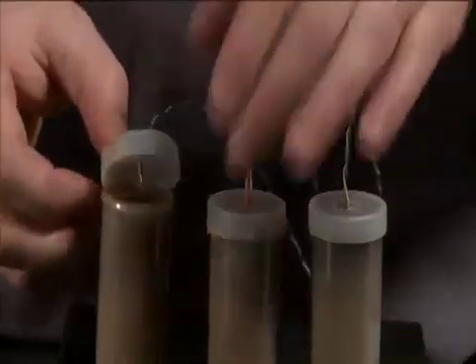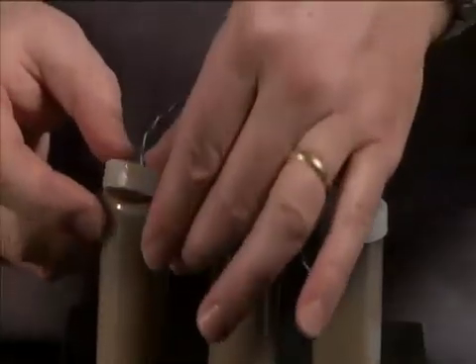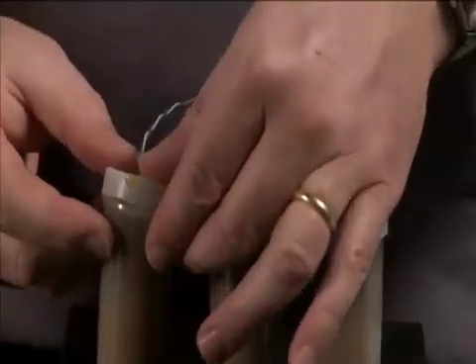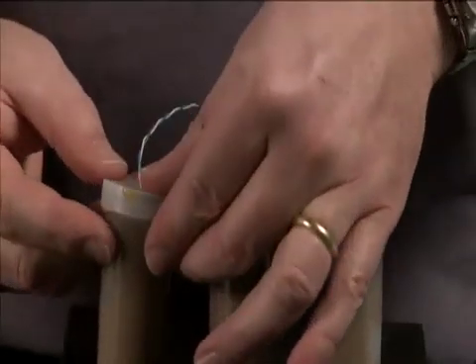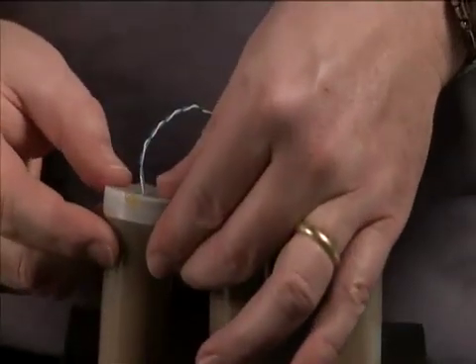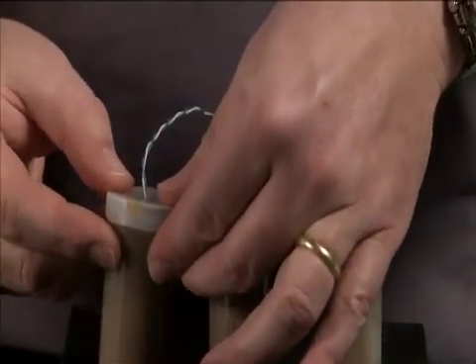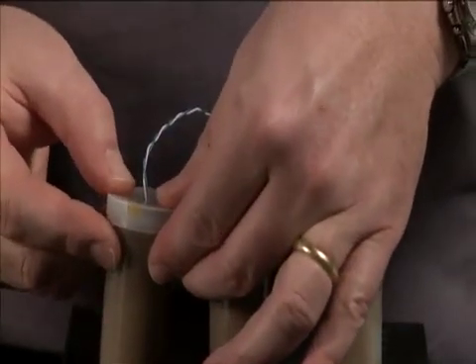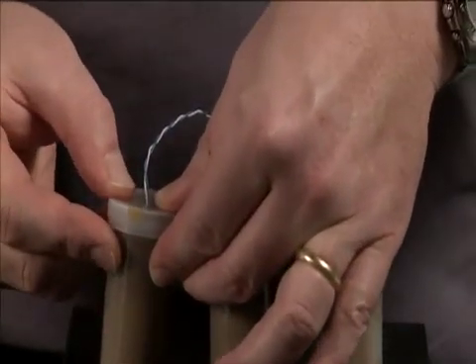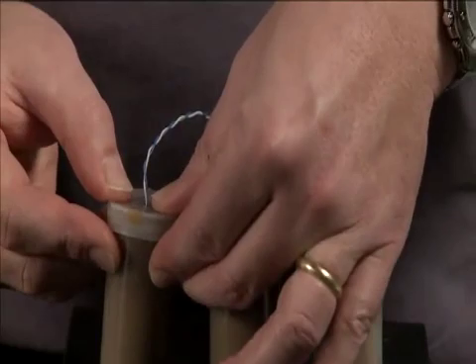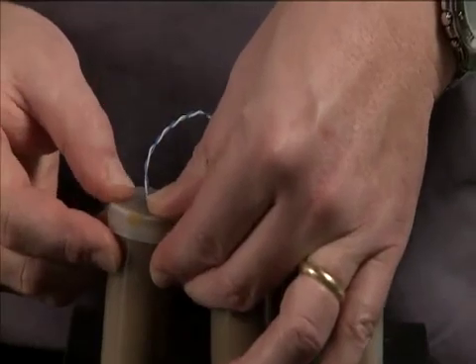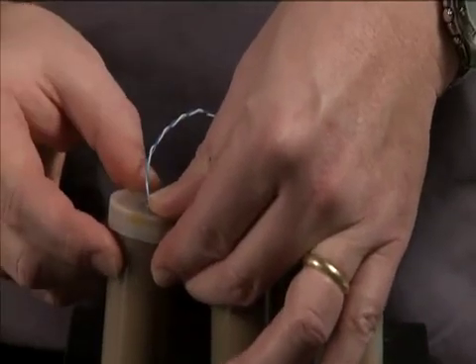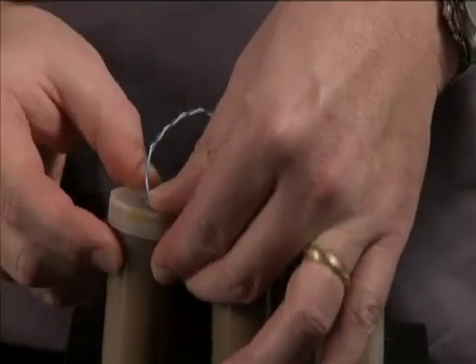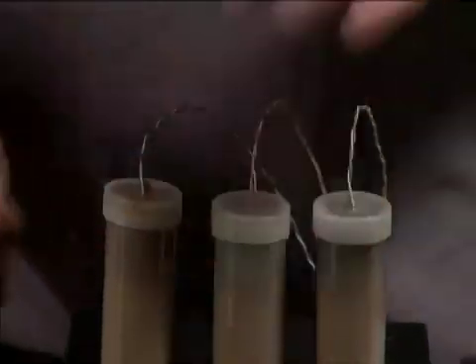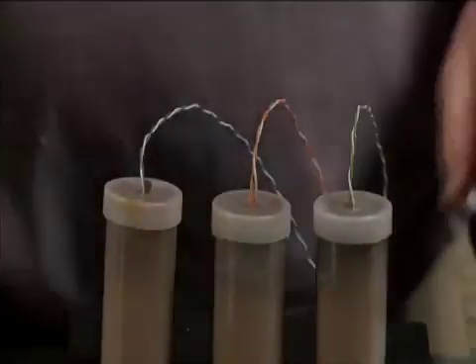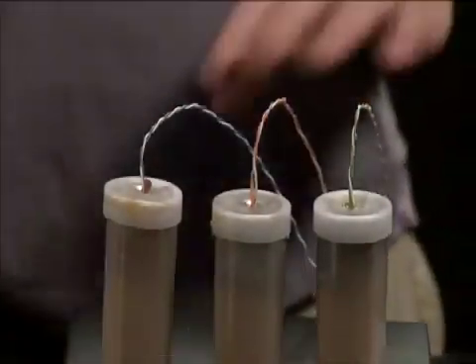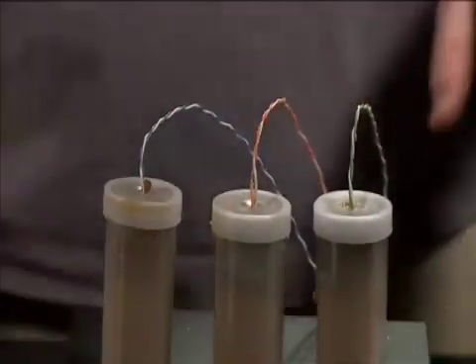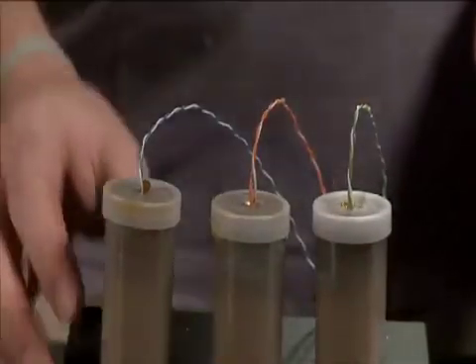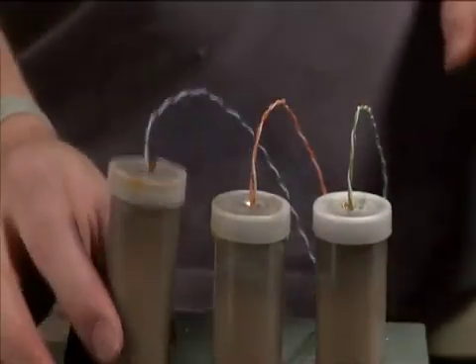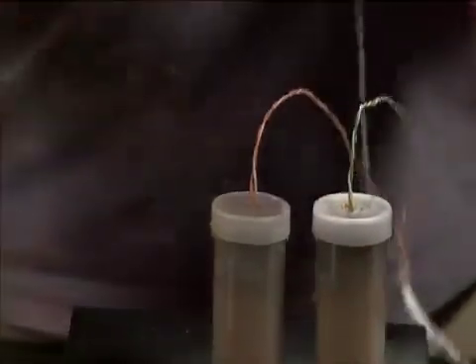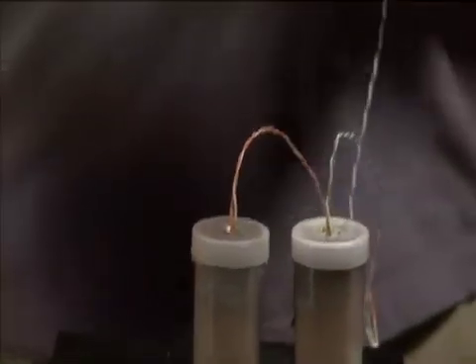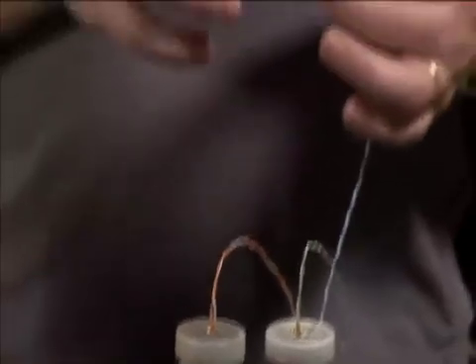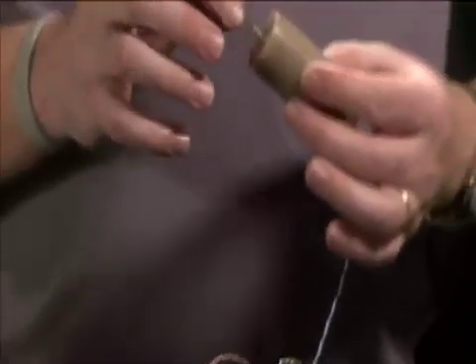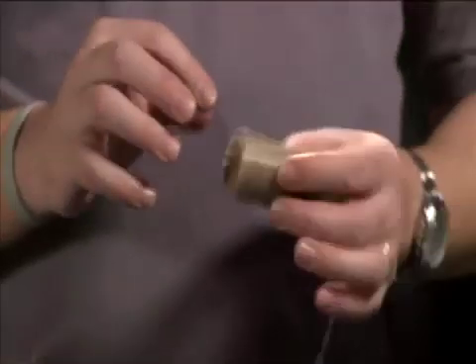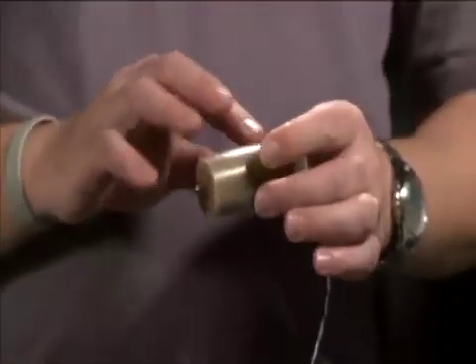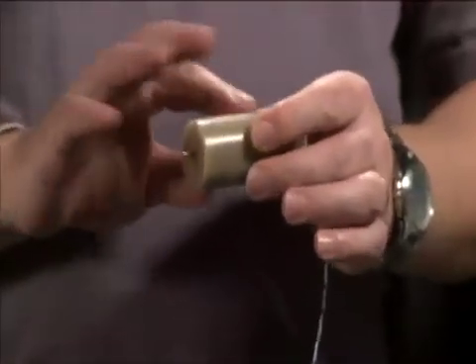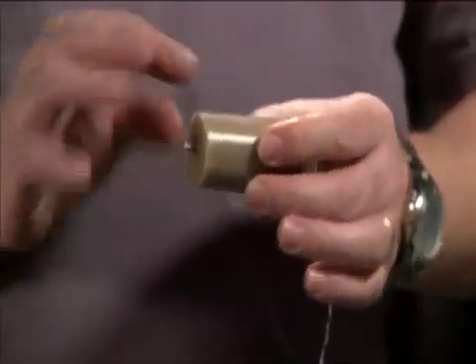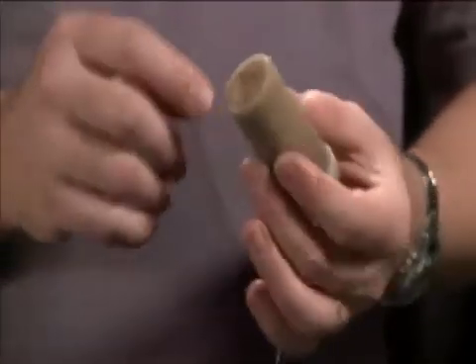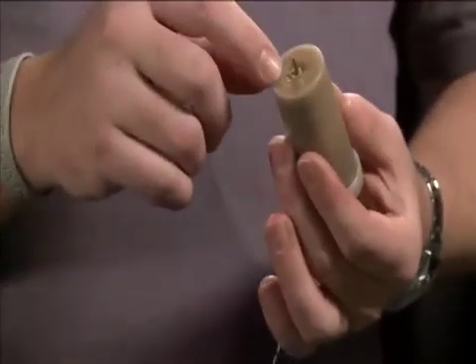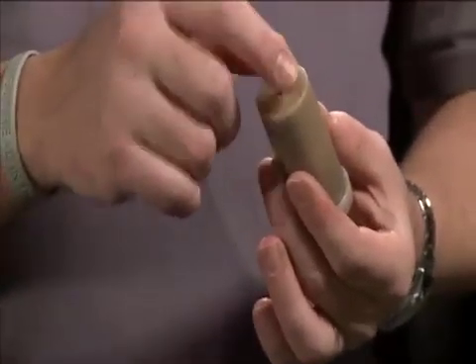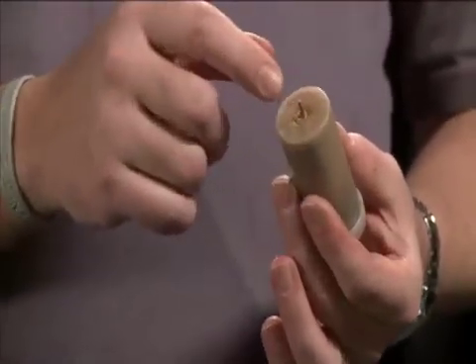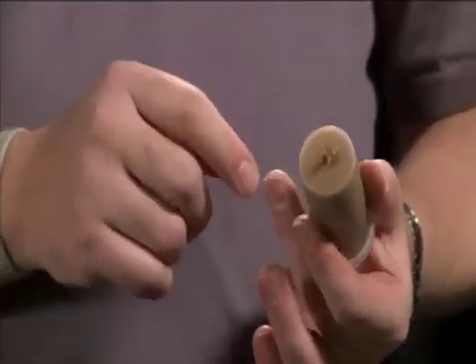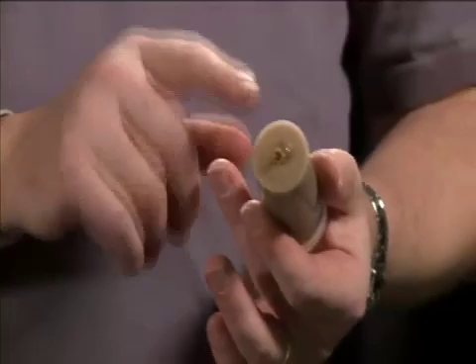Now the thing to remember is that all the wax in the container does not seal the motor. The wax that seals the motor is the wax that's directly against the motor and the wax that's right around the shaft.